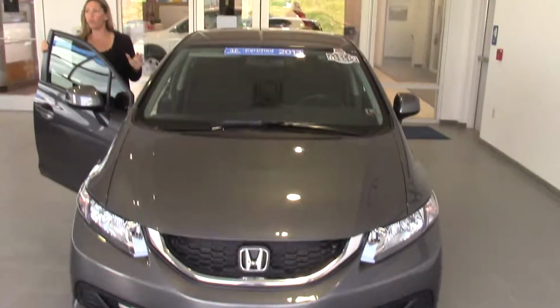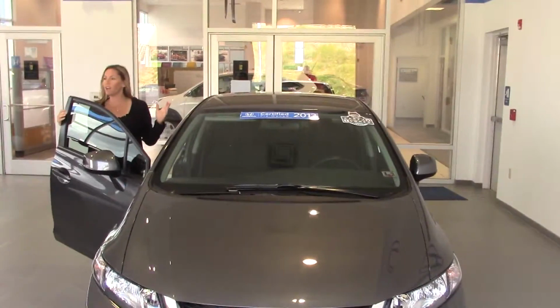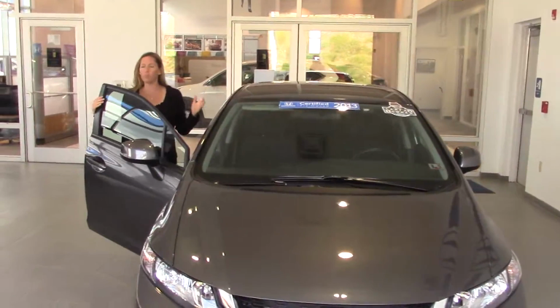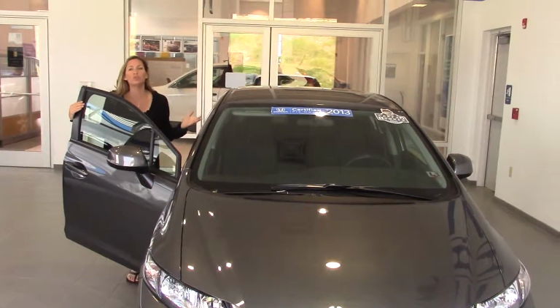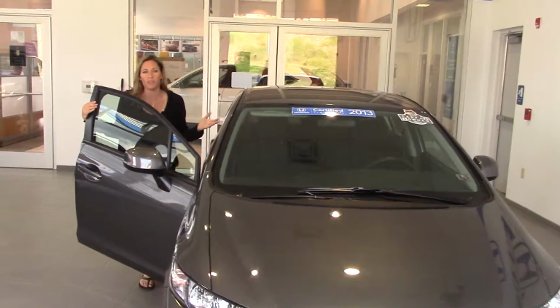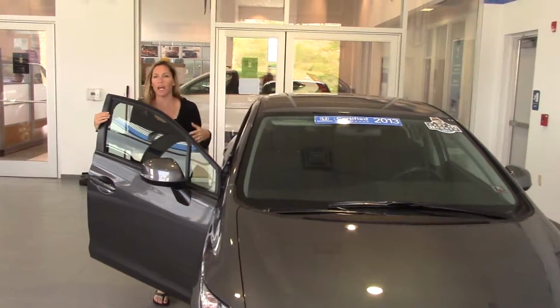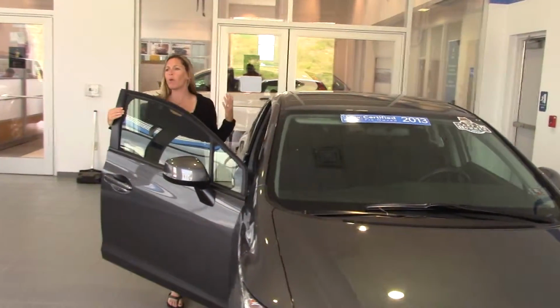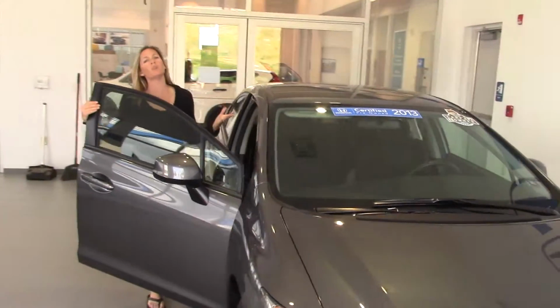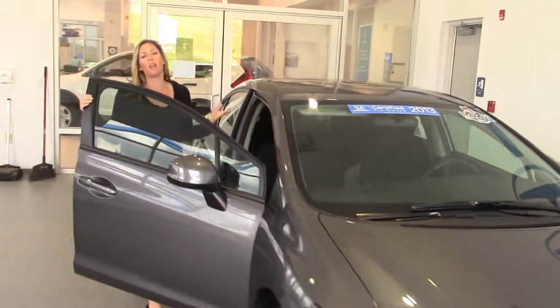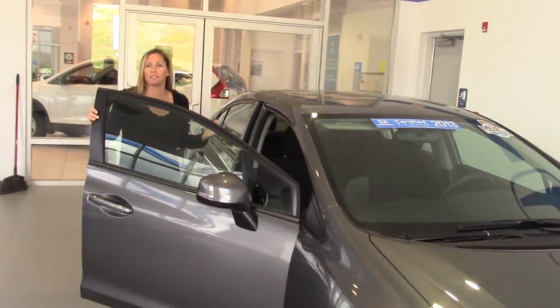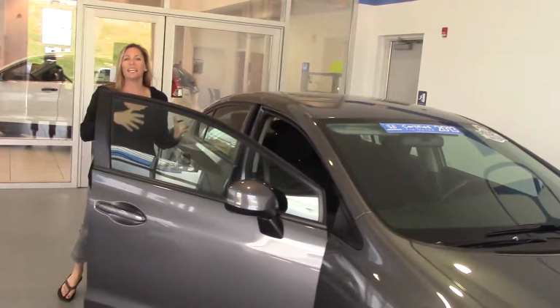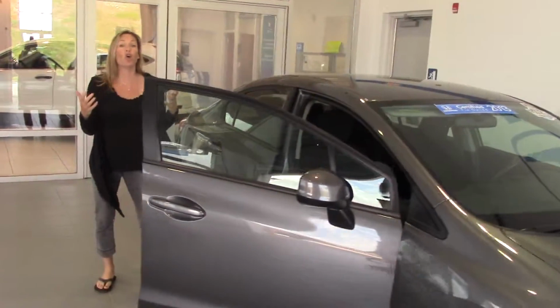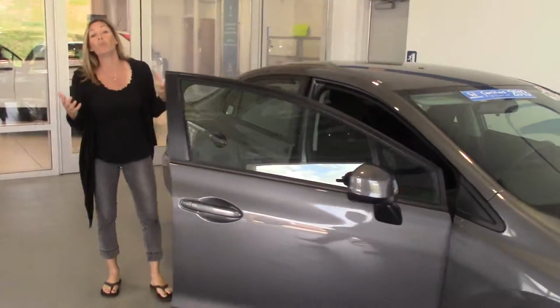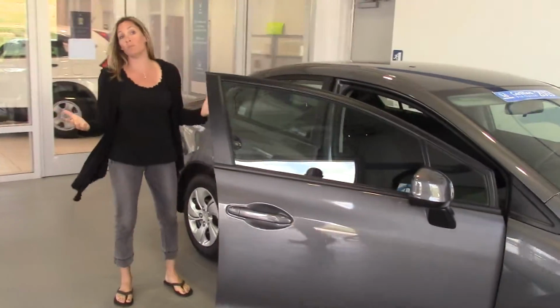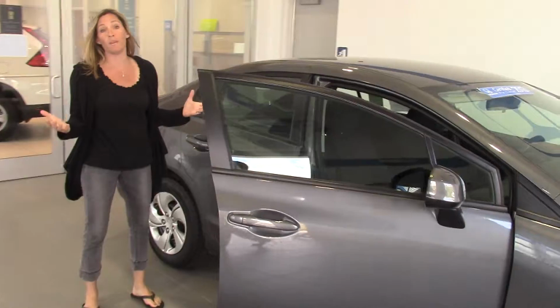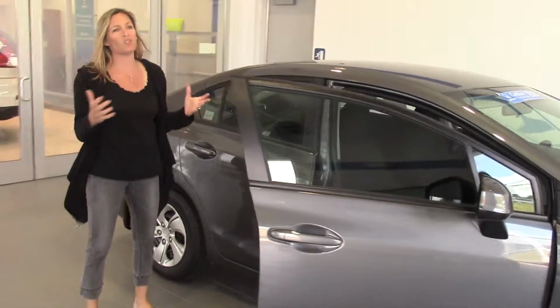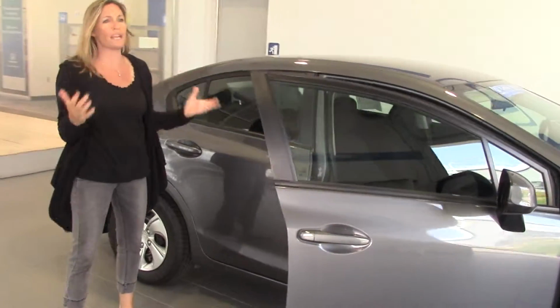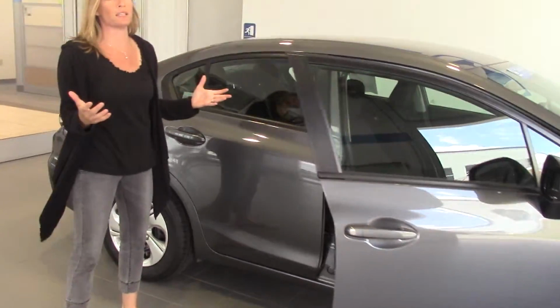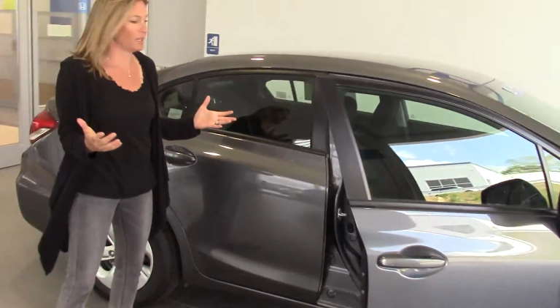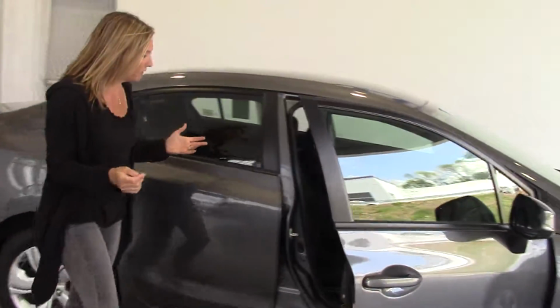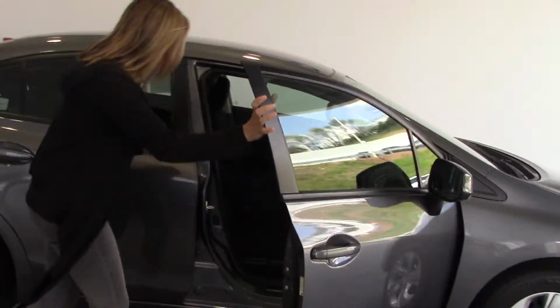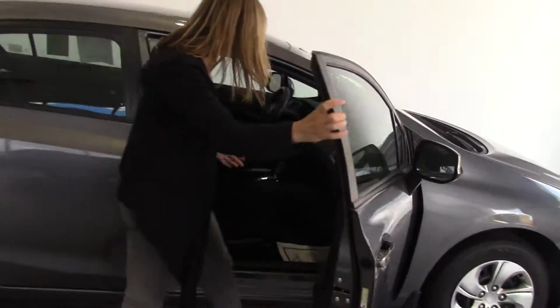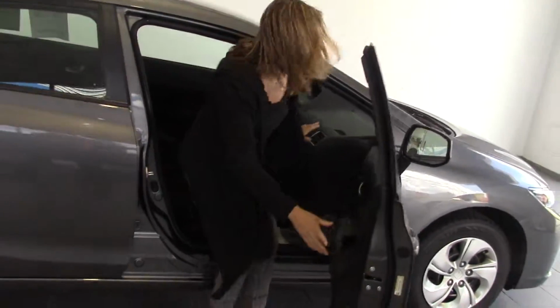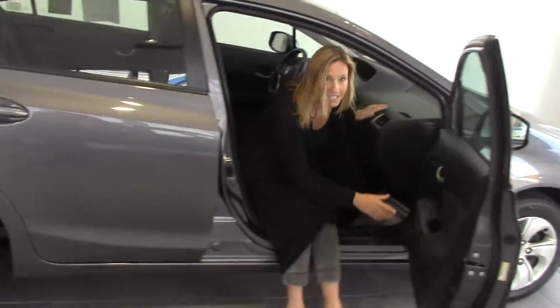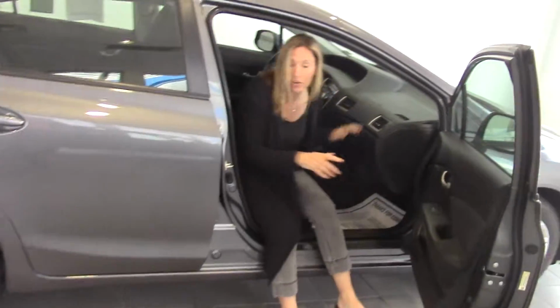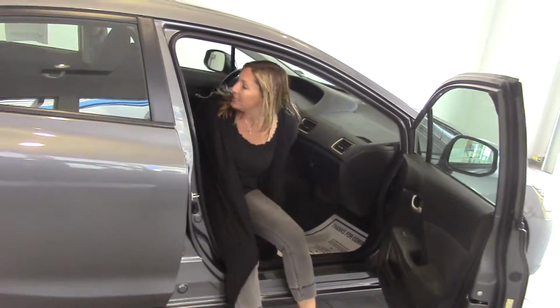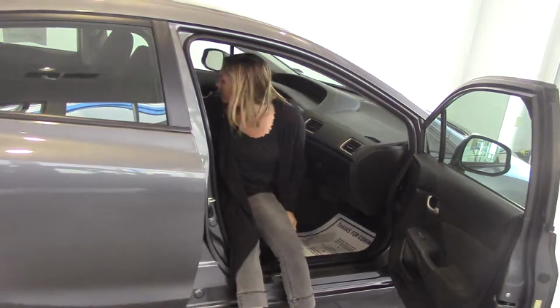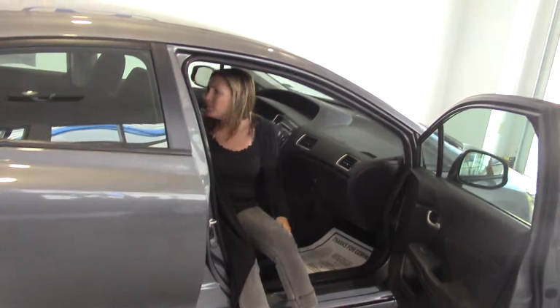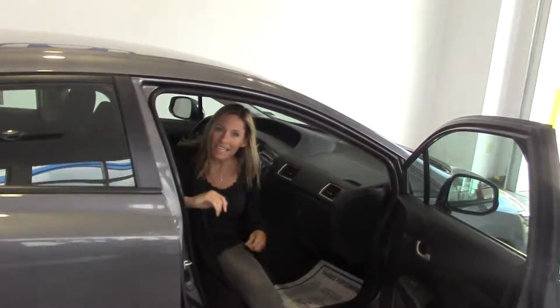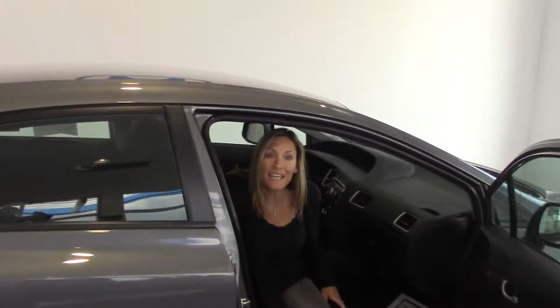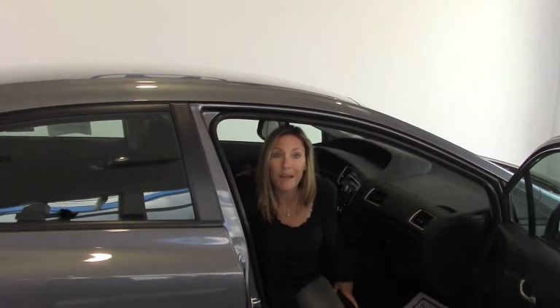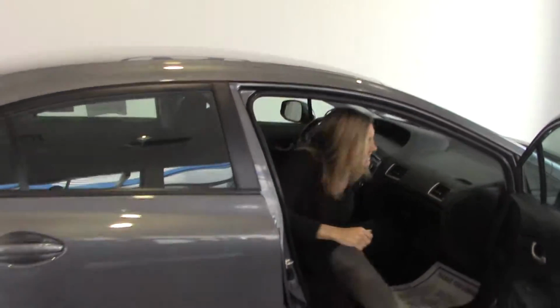We've got Bluetooth inside, power windows and locks, eco button, which makes it great on gas mileage. Really cool interior in here. Plenty of space in the back seat.